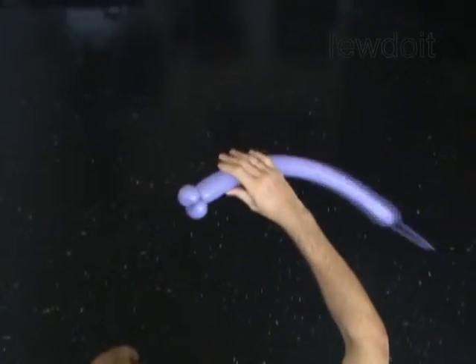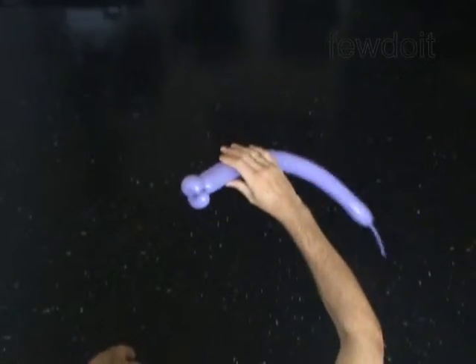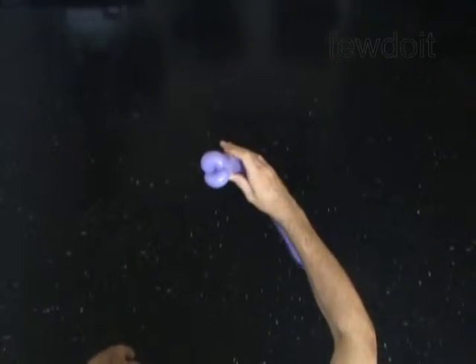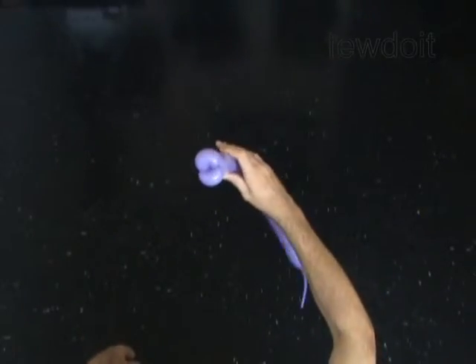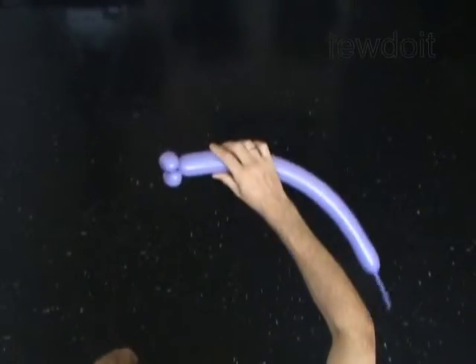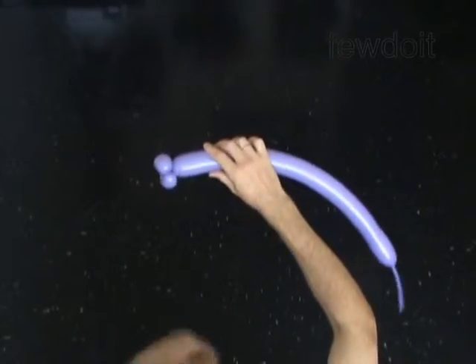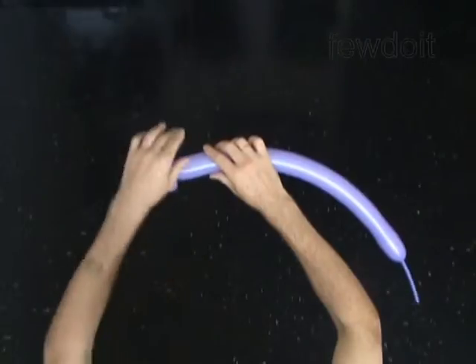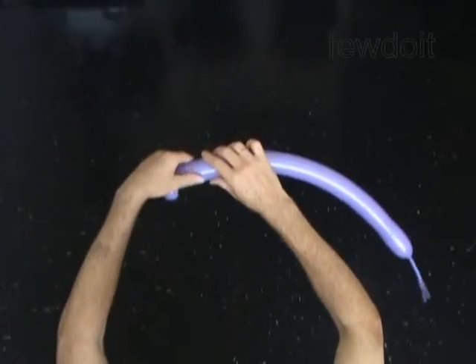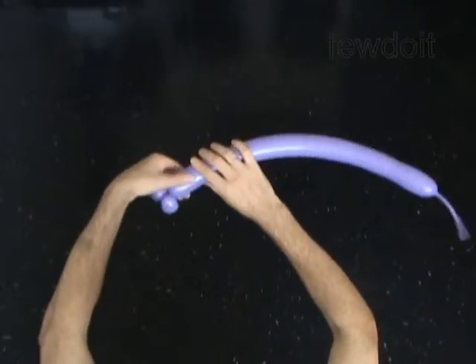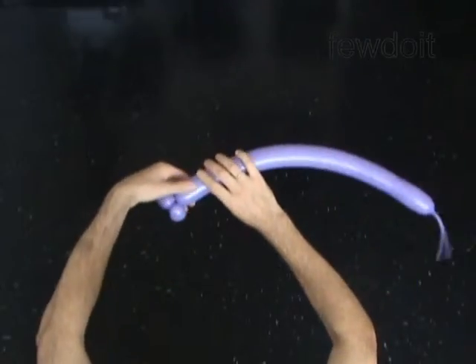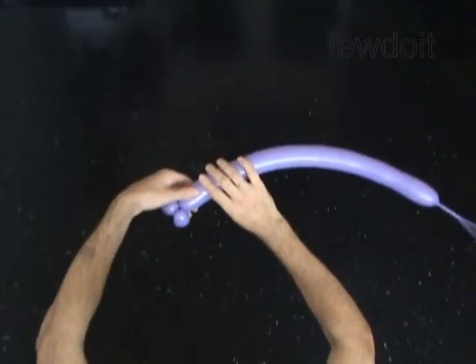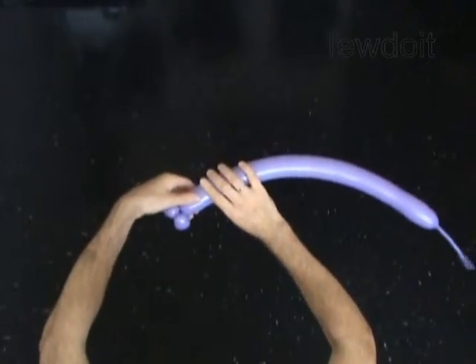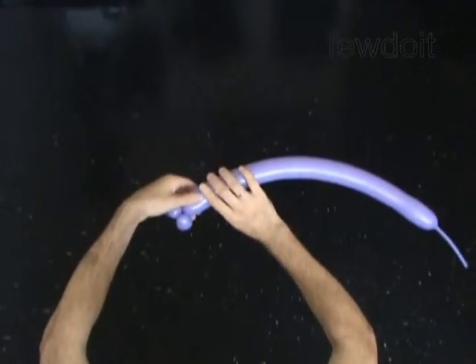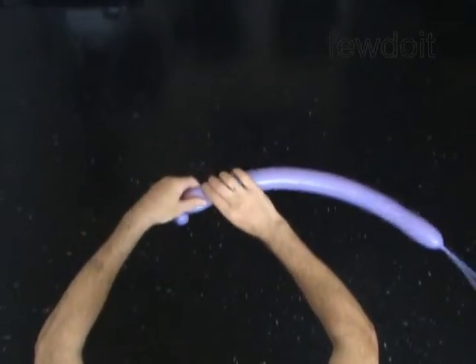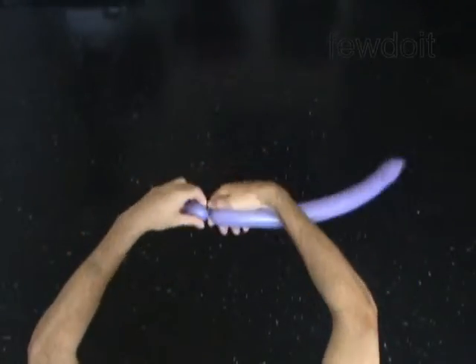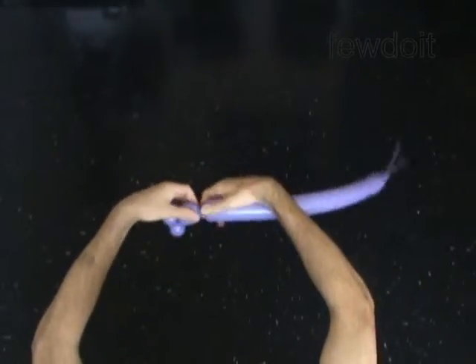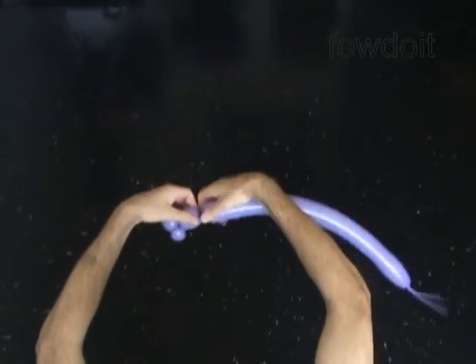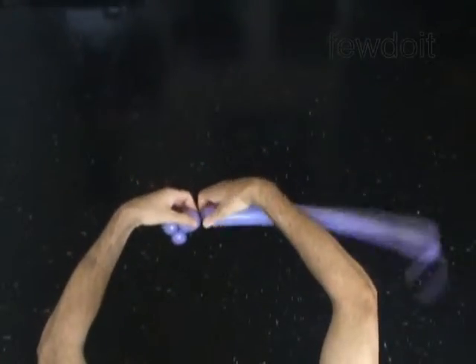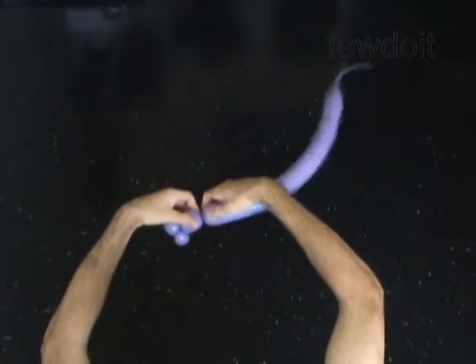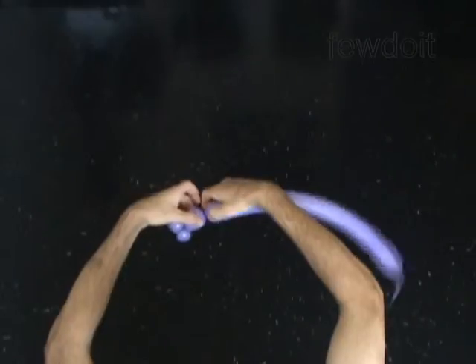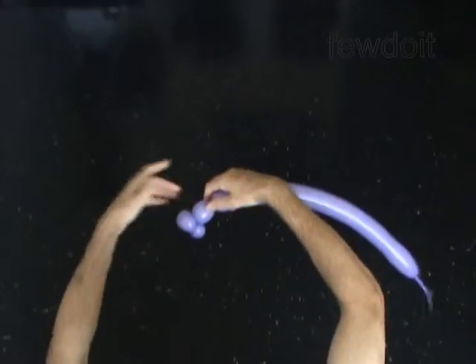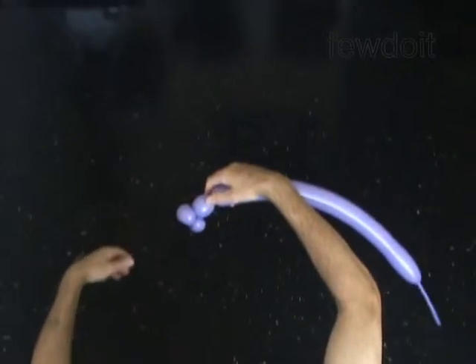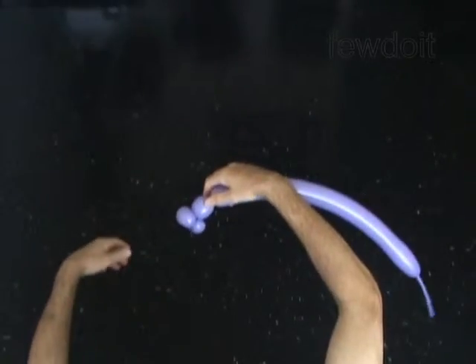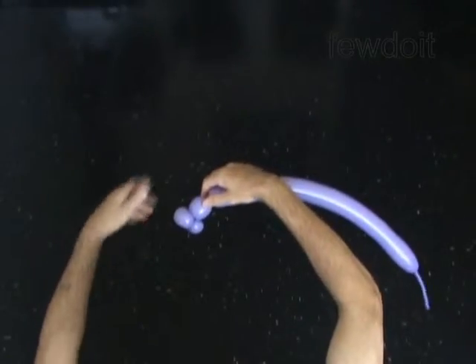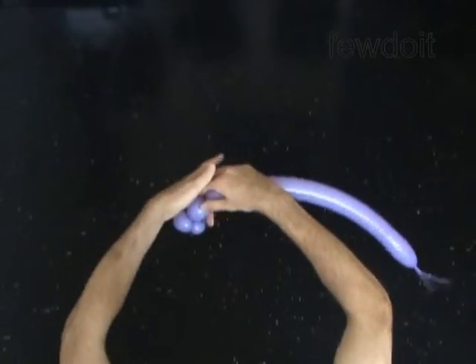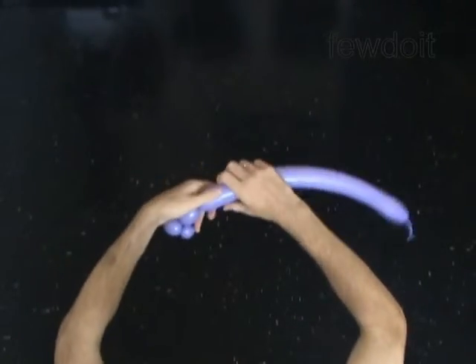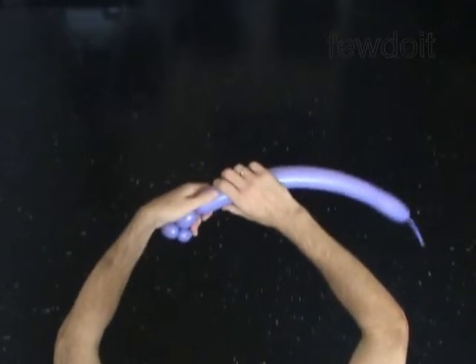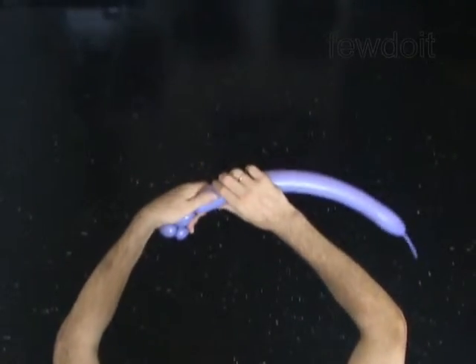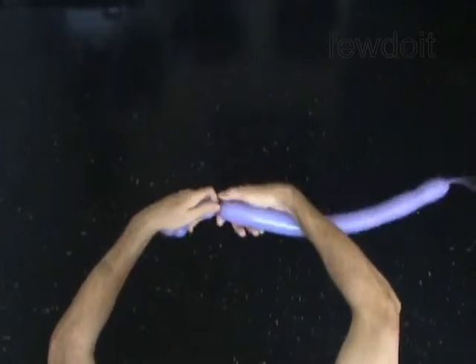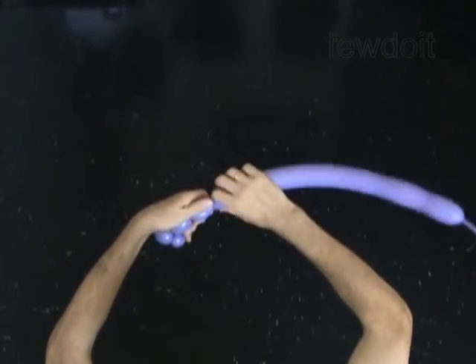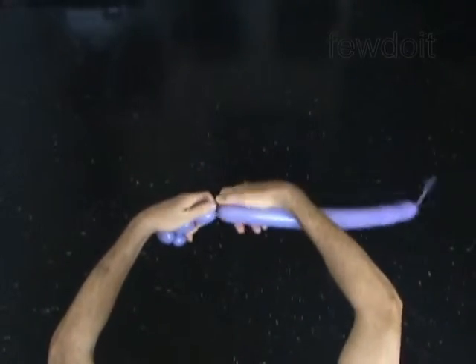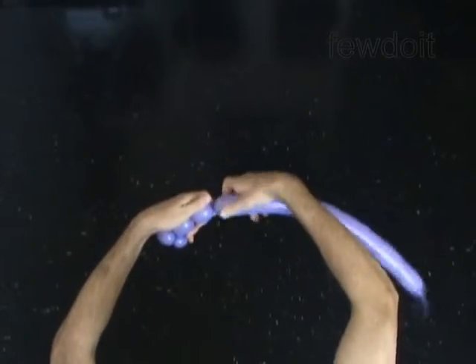Twist the third two-inch bubble to make the muzzle of the horse. The next two bubbles you twist will make the ears. Twist the fourth two-inch bubble, then twist the fifth two-inch bubble.